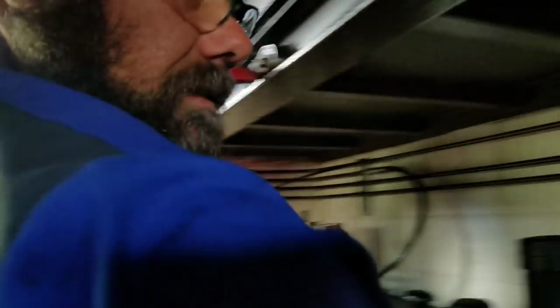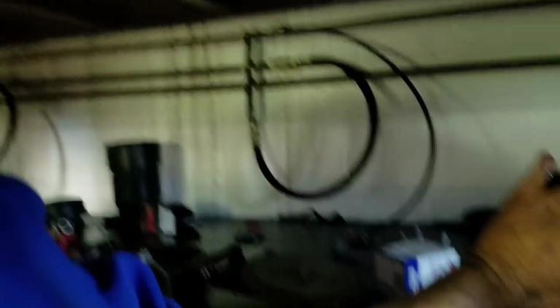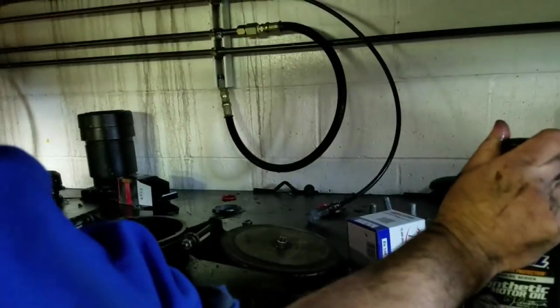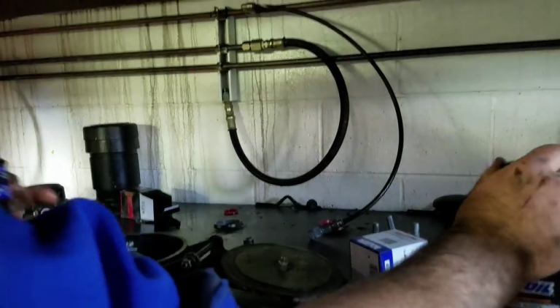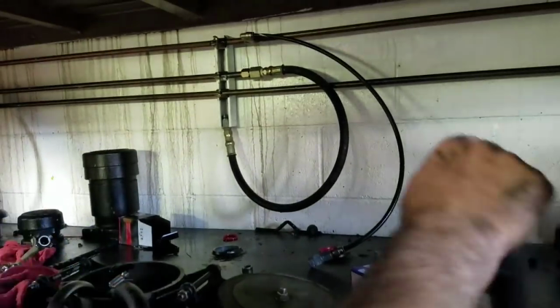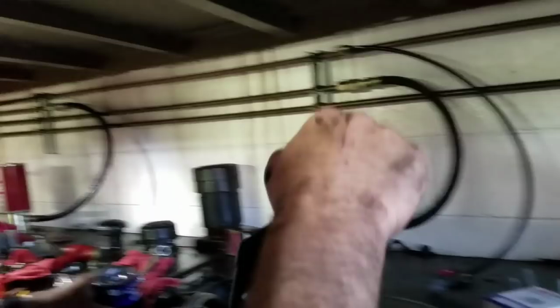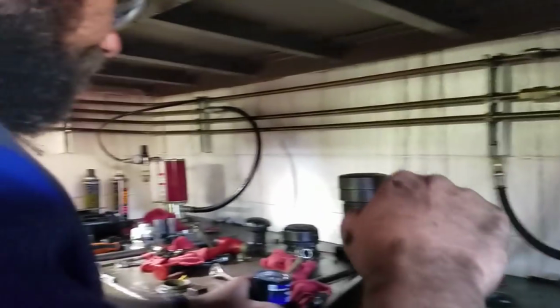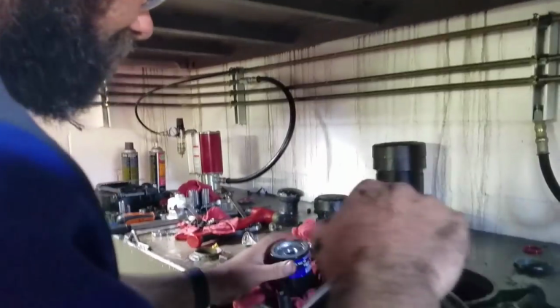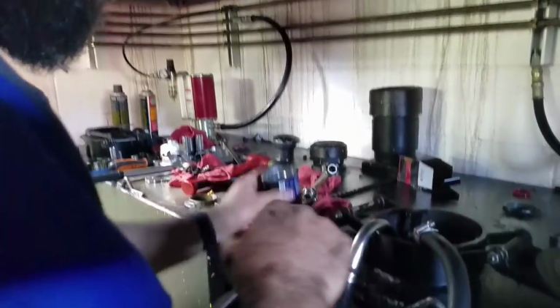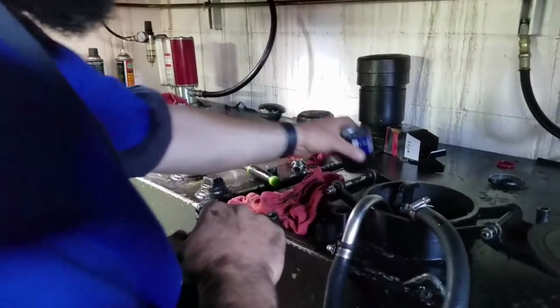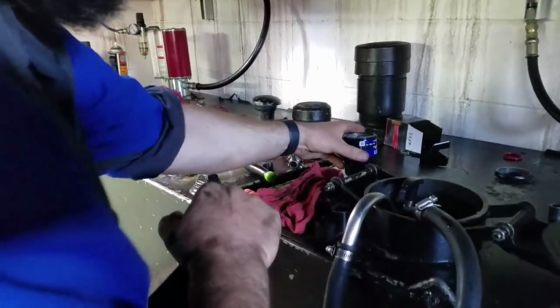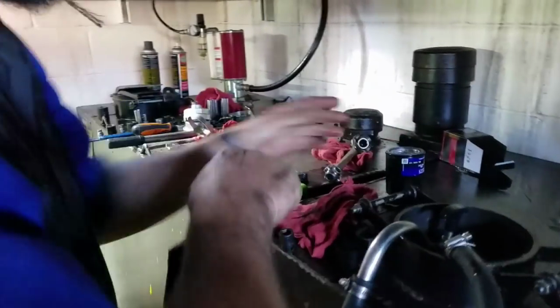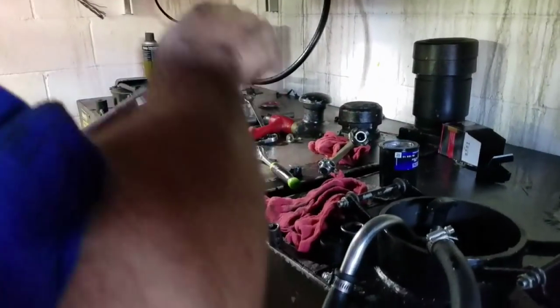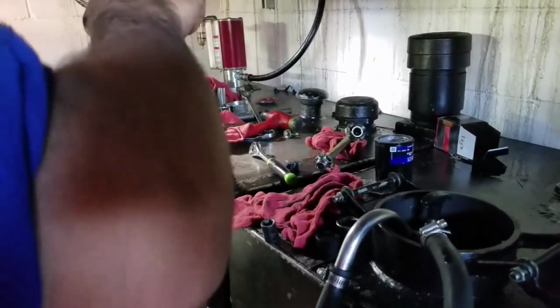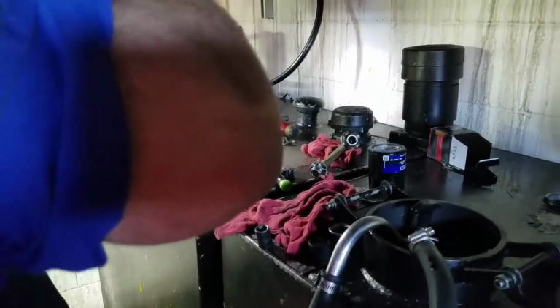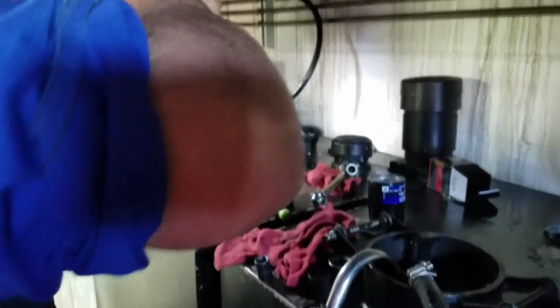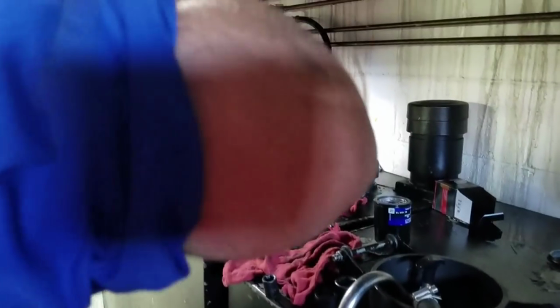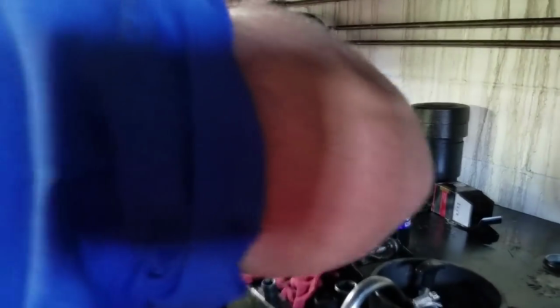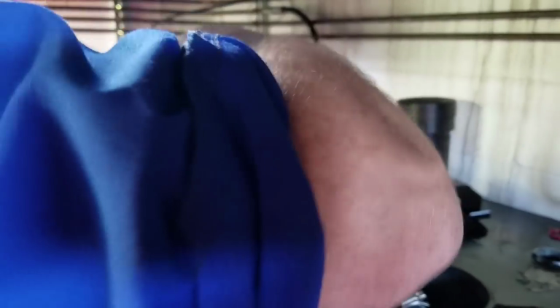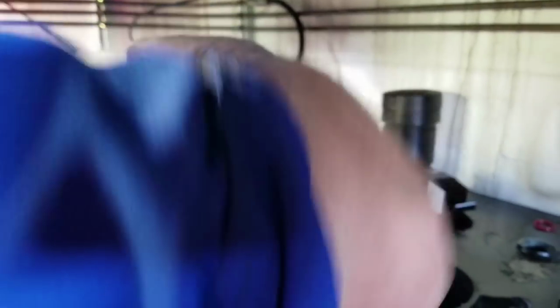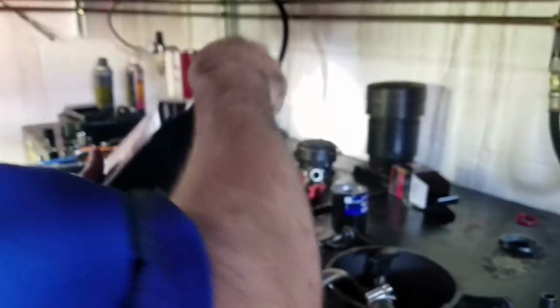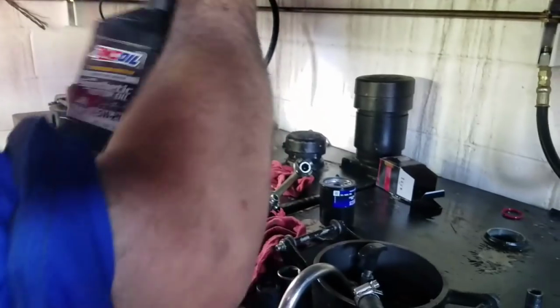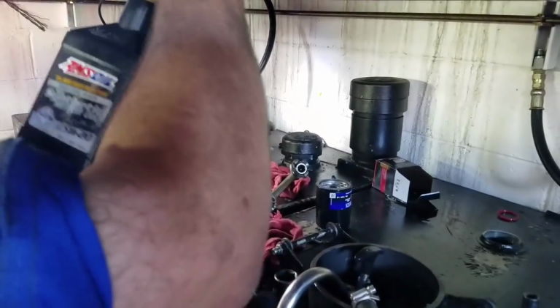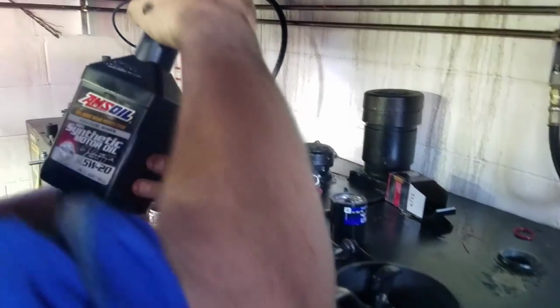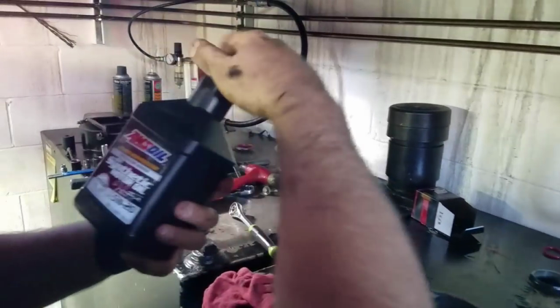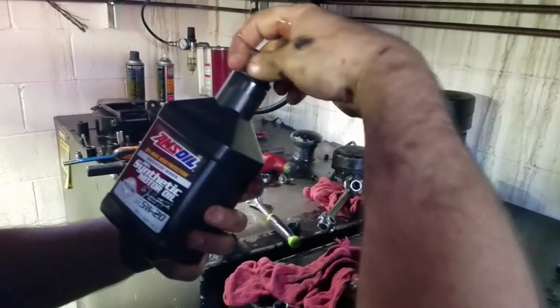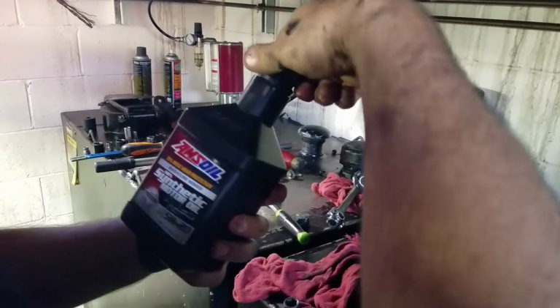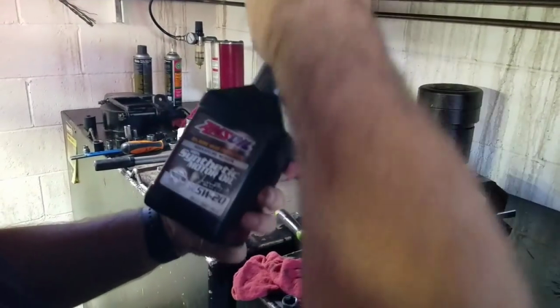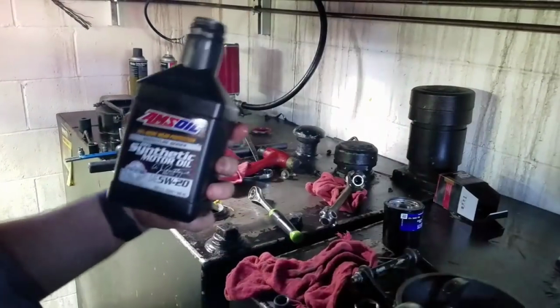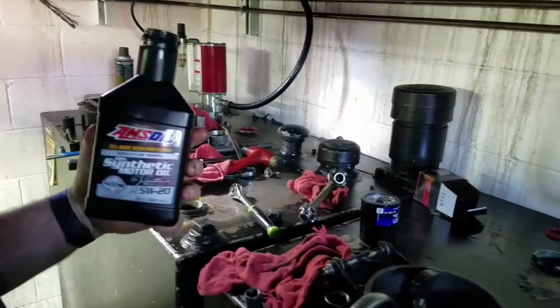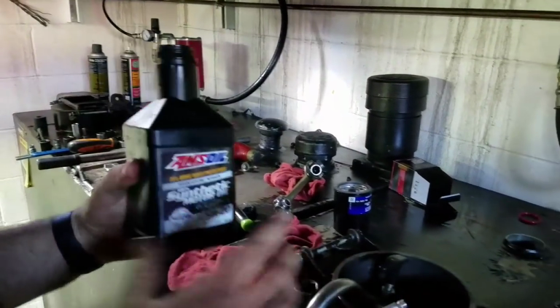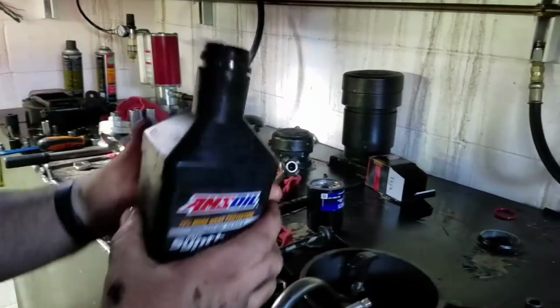Take our AMSOIL here — Signature Motor Series 5W-20.